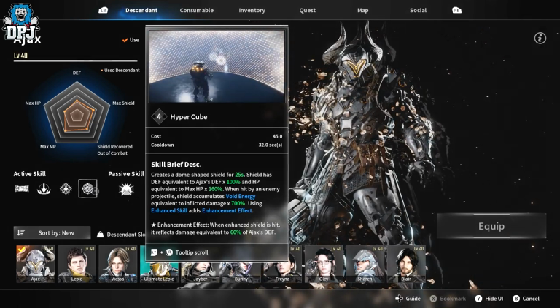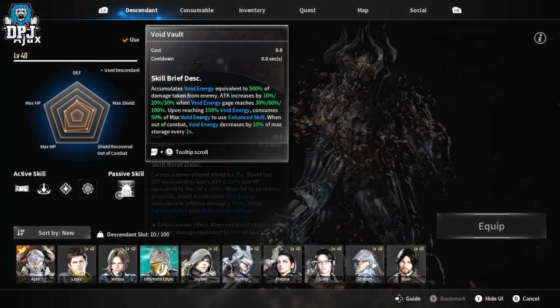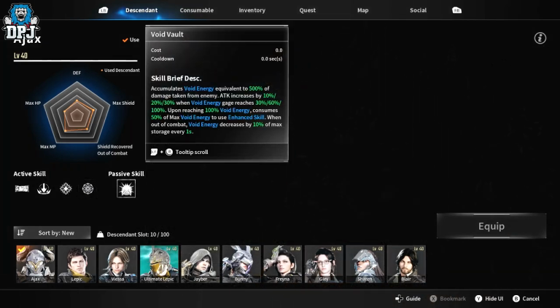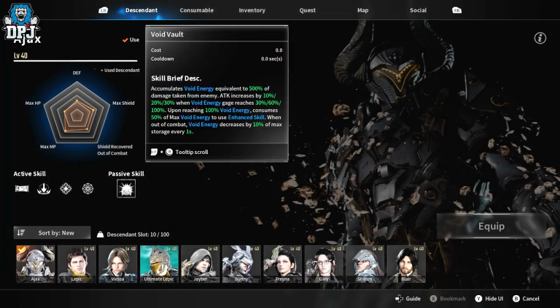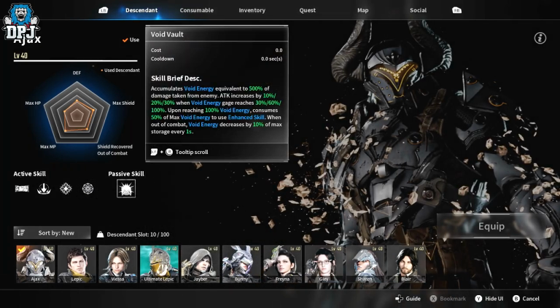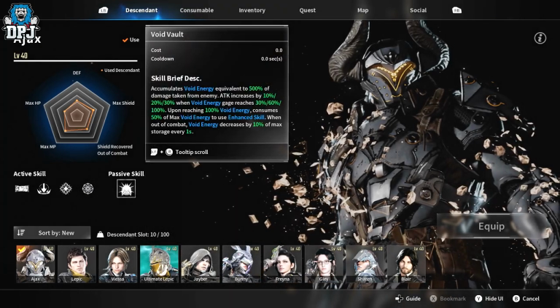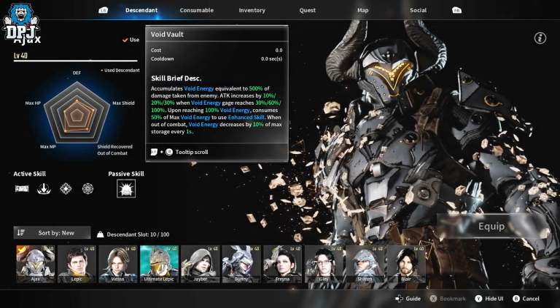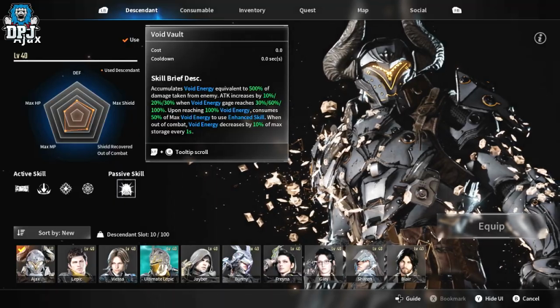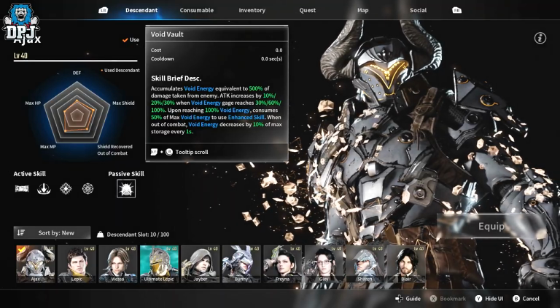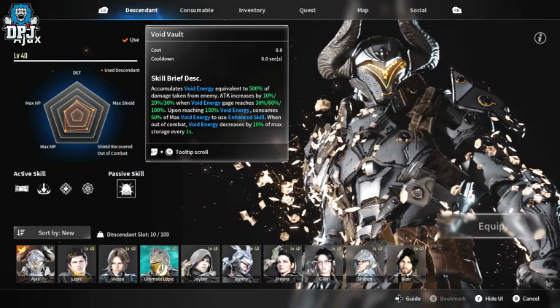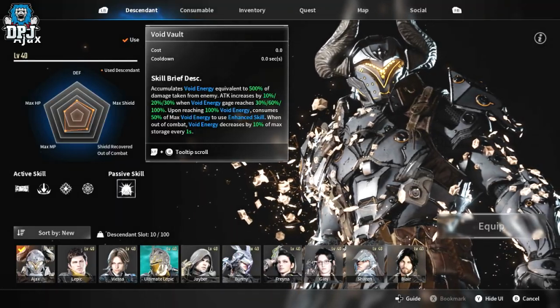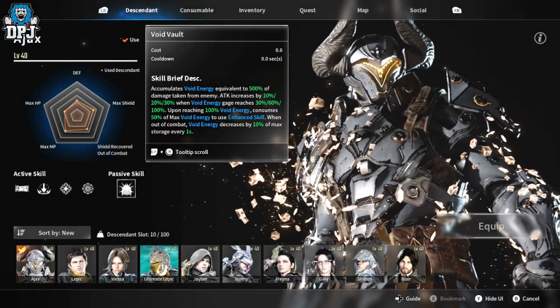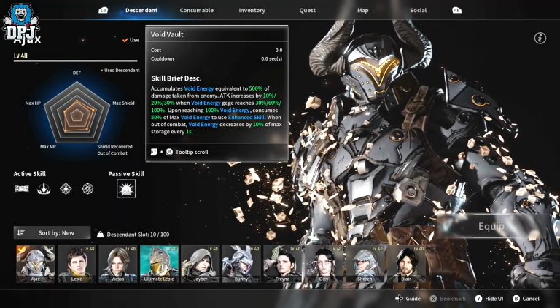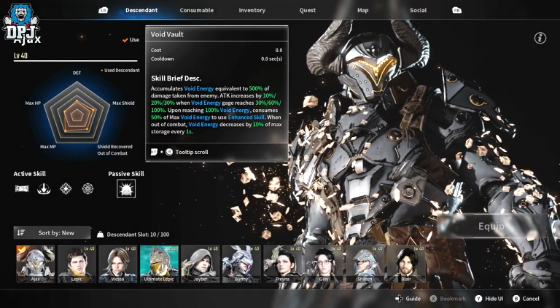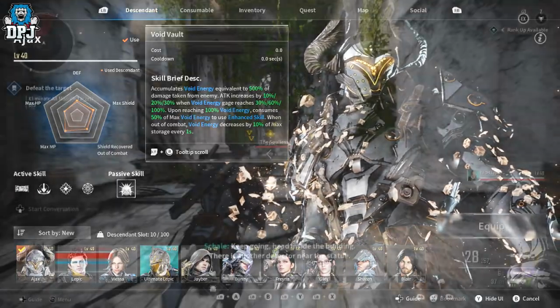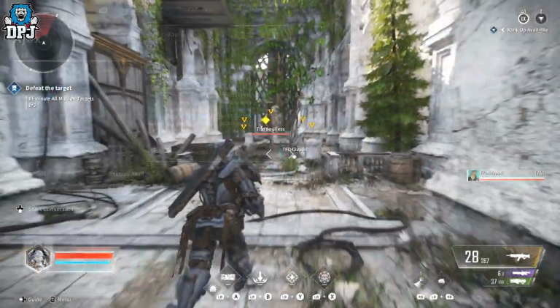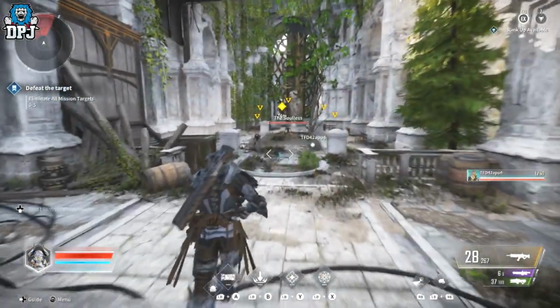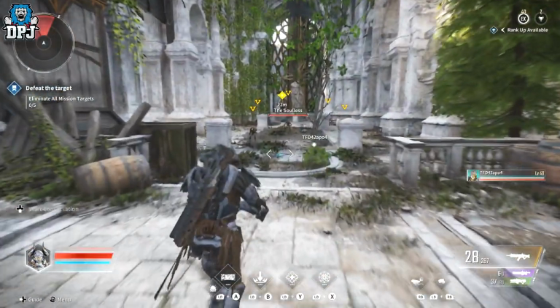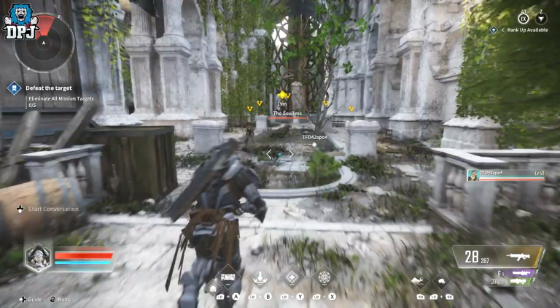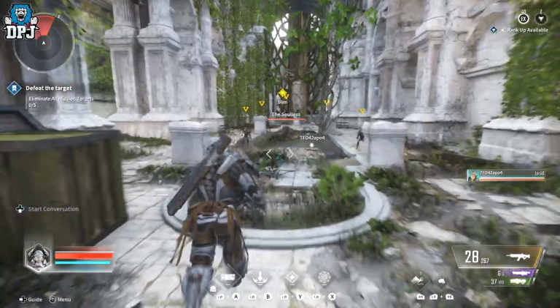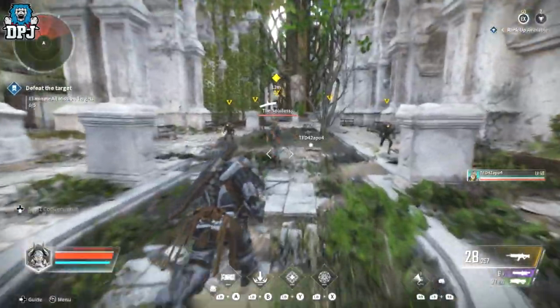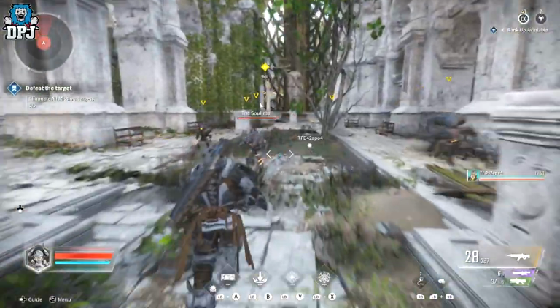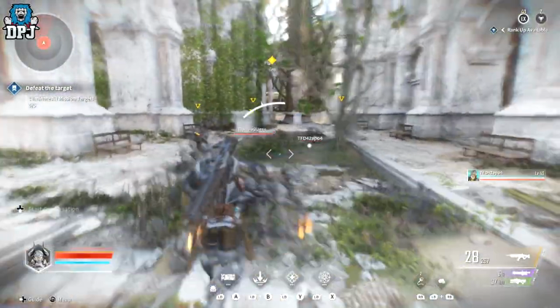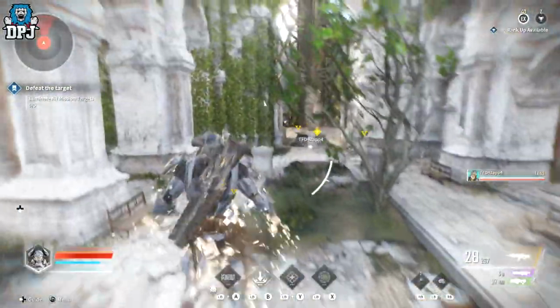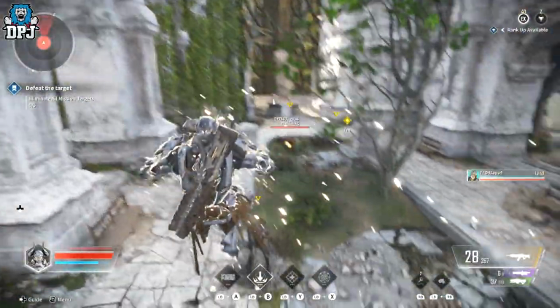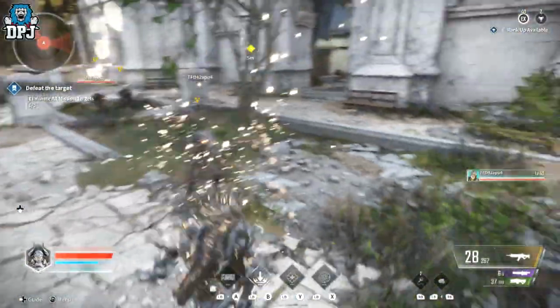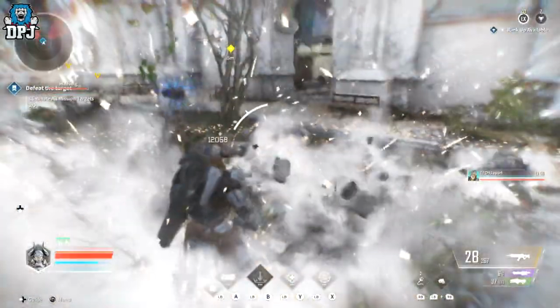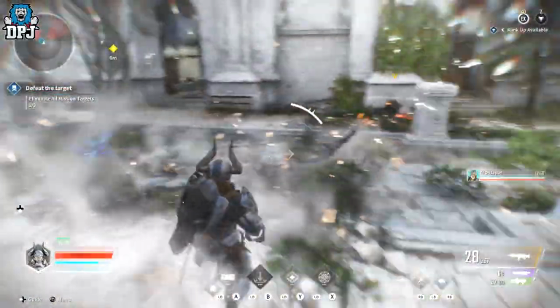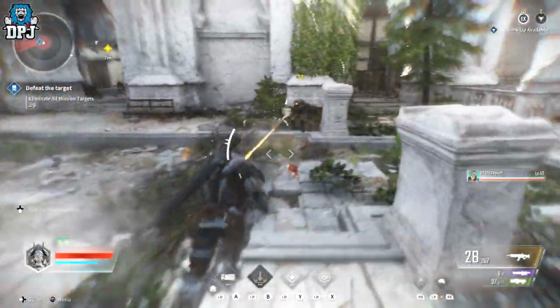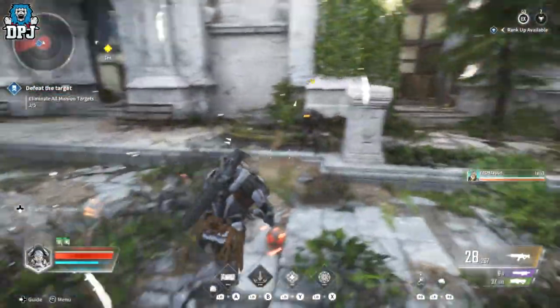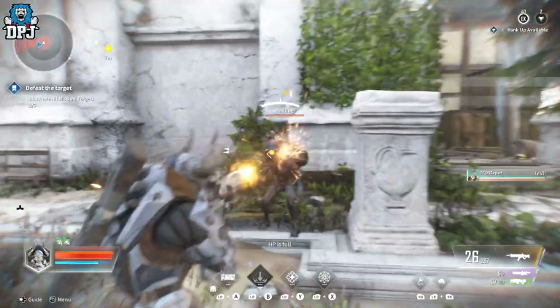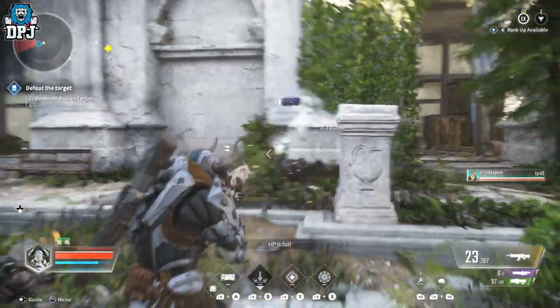His passive skill is called Void Vault, and it sees him accumulating void energy which gives him many benefits like increased attack power and so much more. Ax is 100 percent based around and similar on almost every level to the standard Destiny Titan.